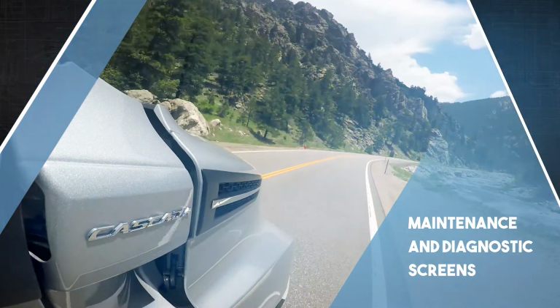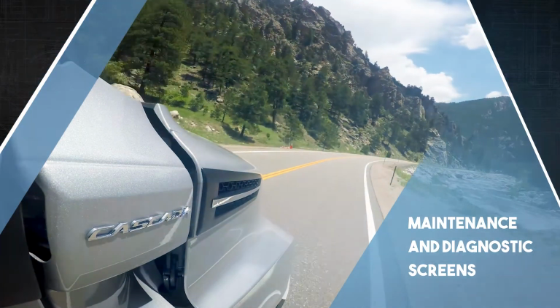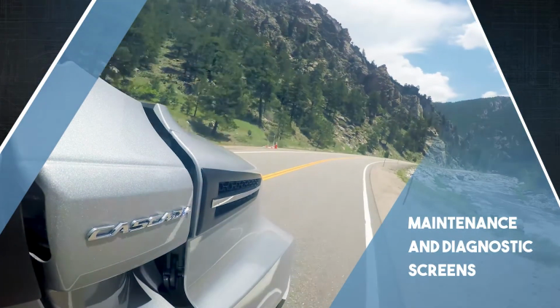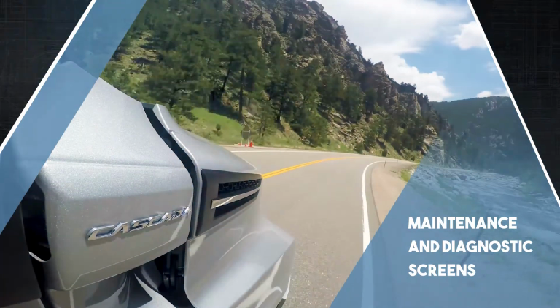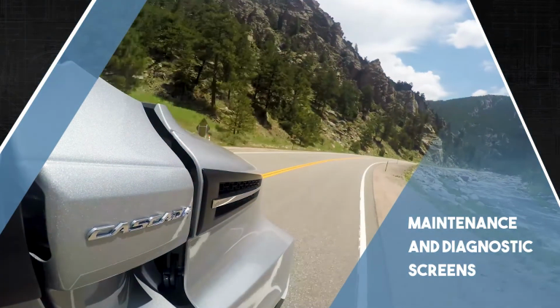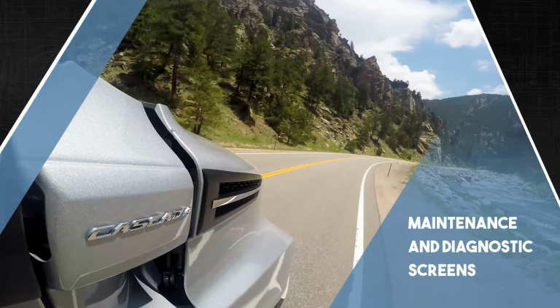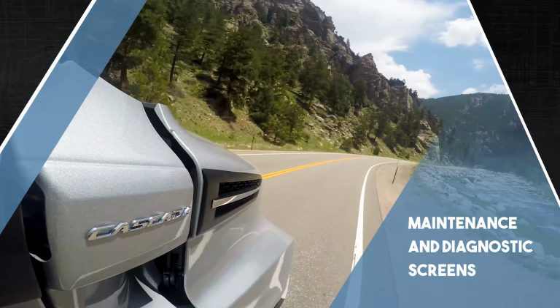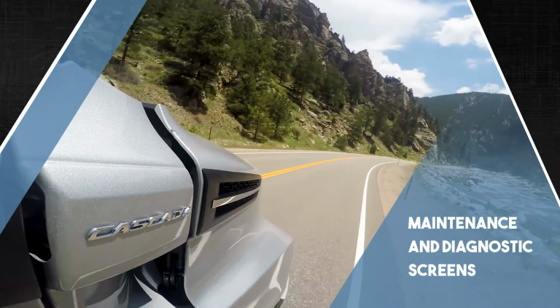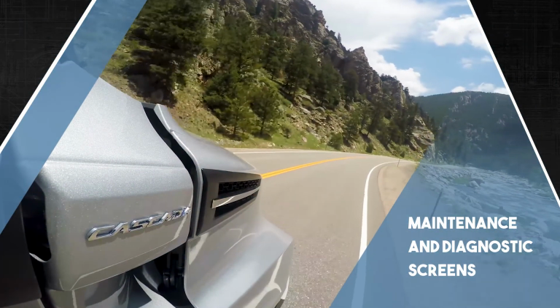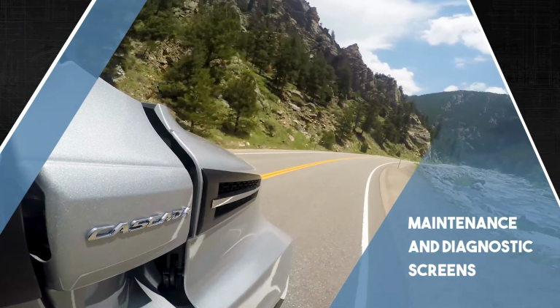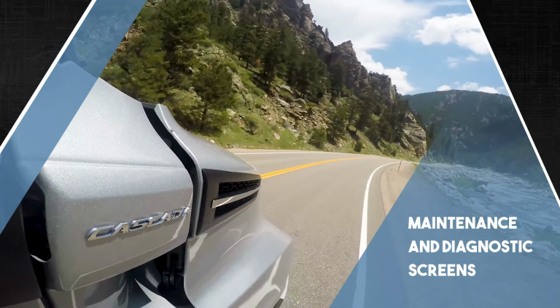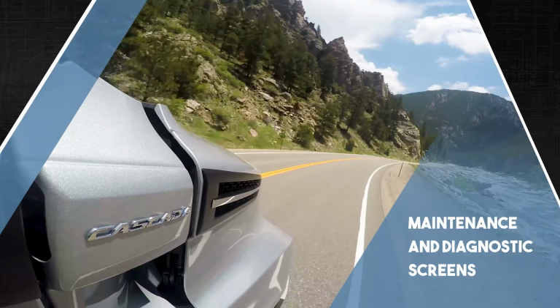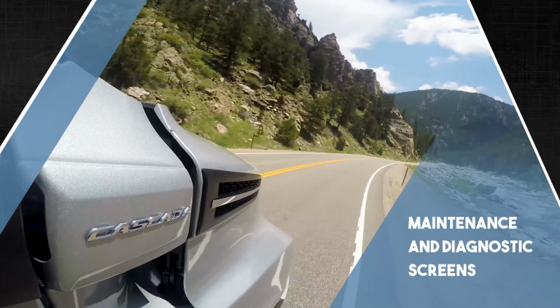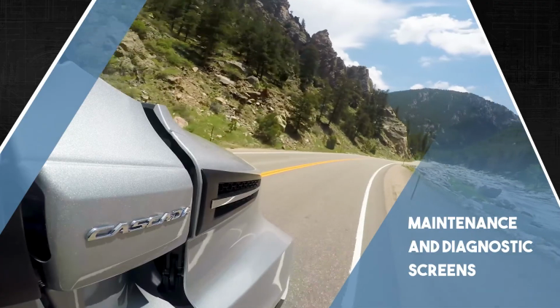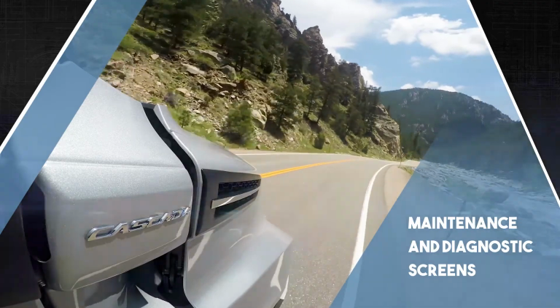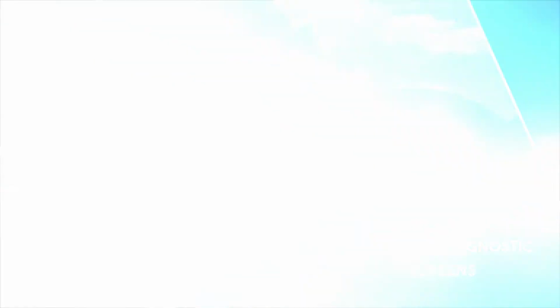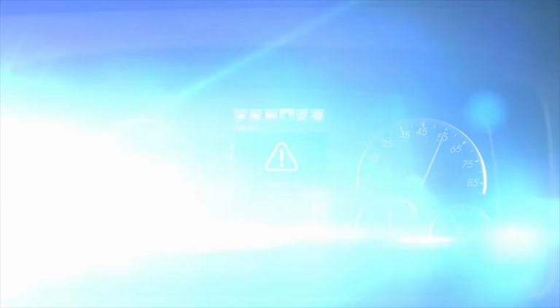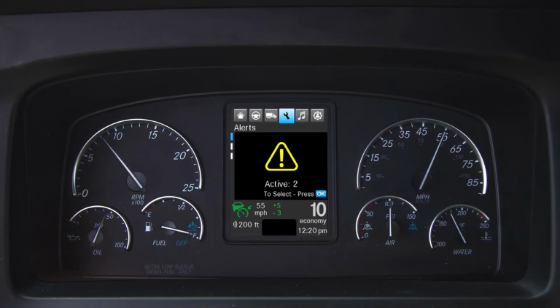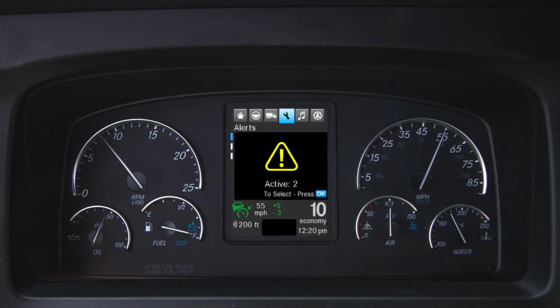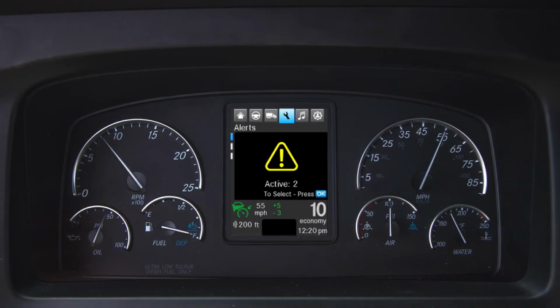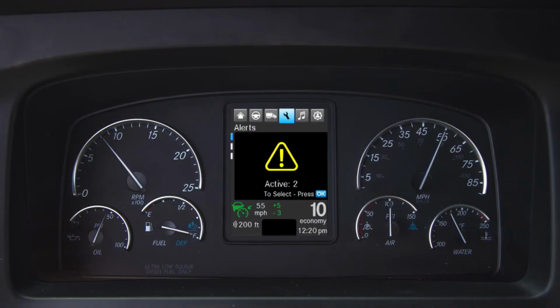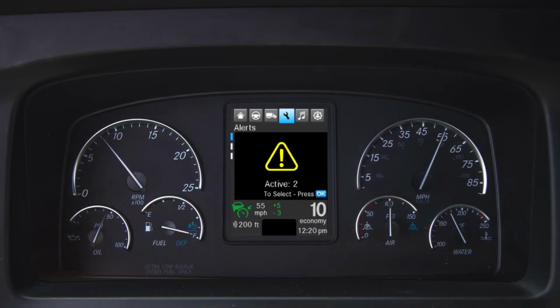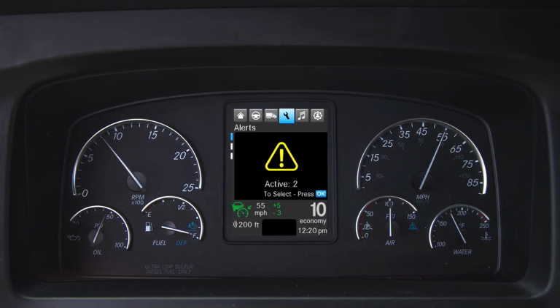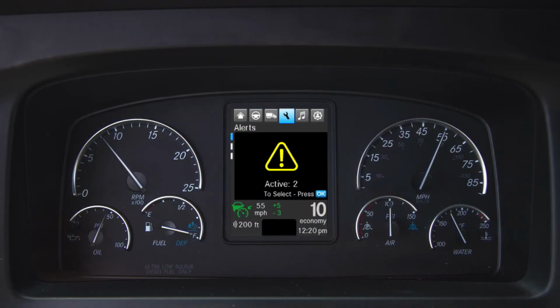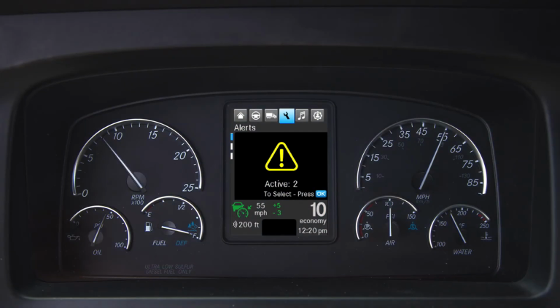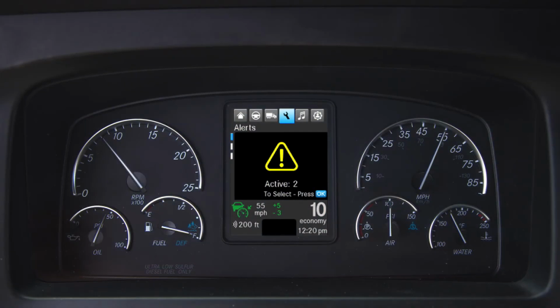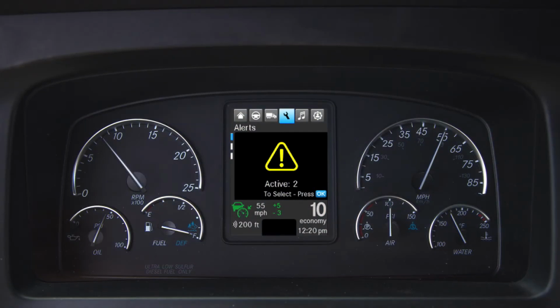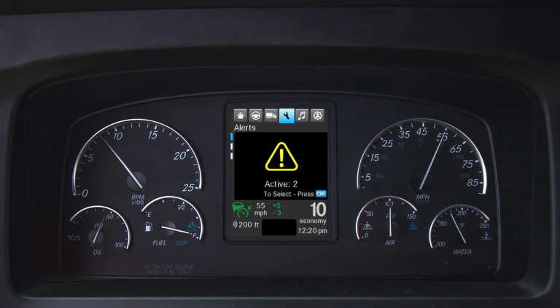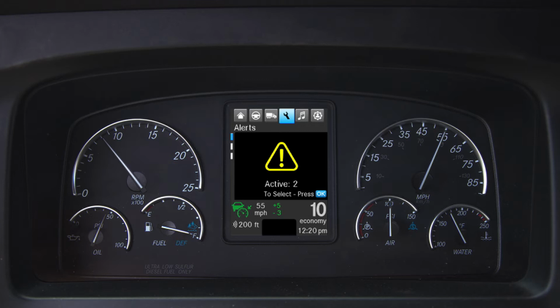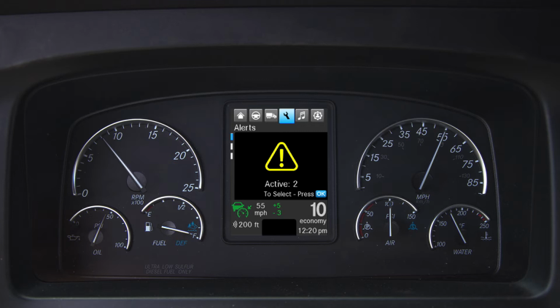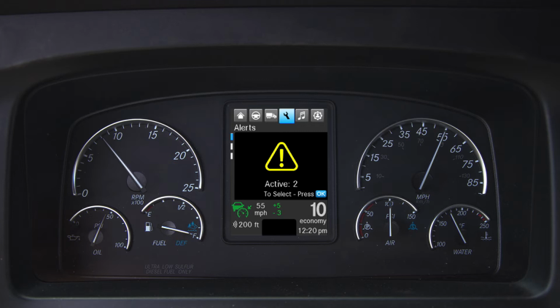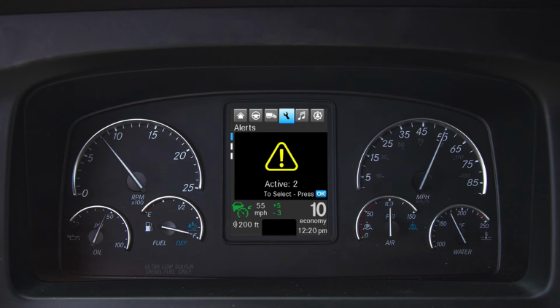The ICU in the new Cascadia includes three screens for maintenance and diagnostics. The Alerts card displays all active alerts for the driver to review.